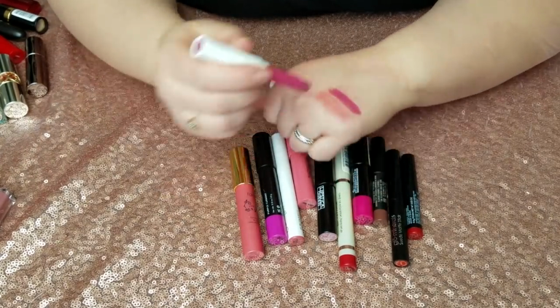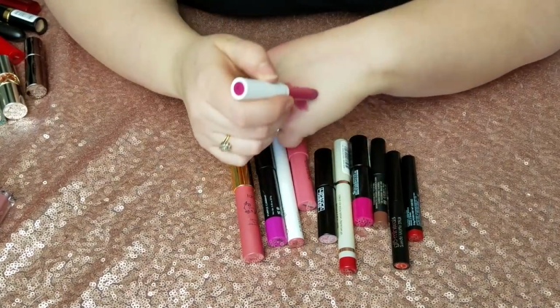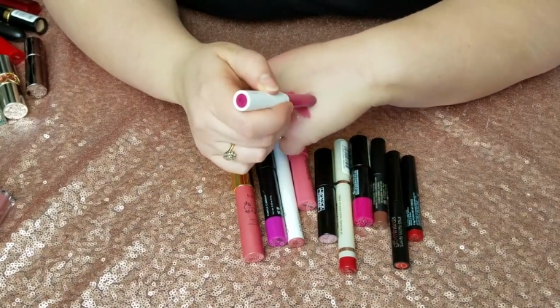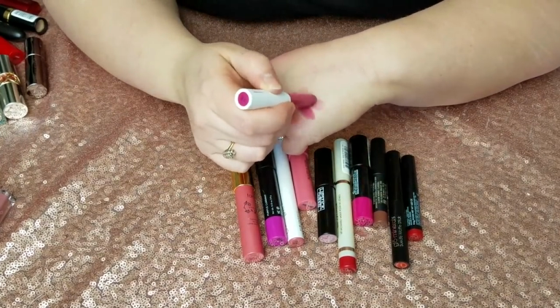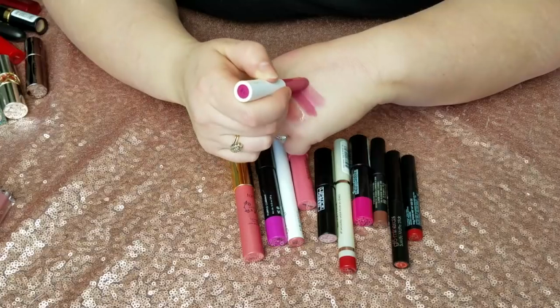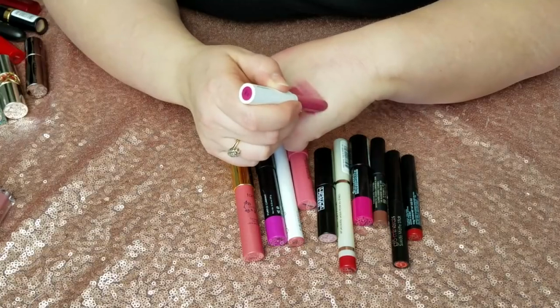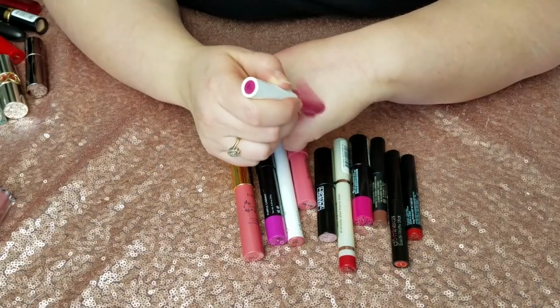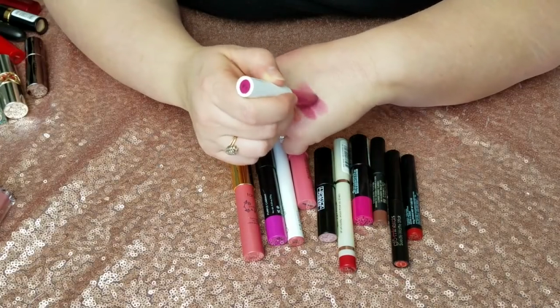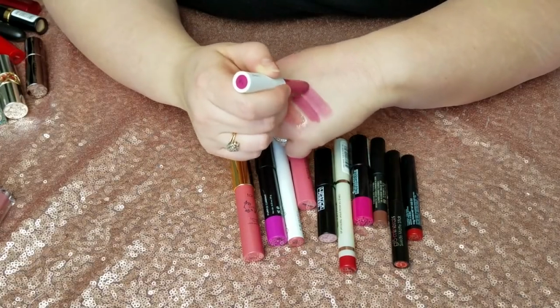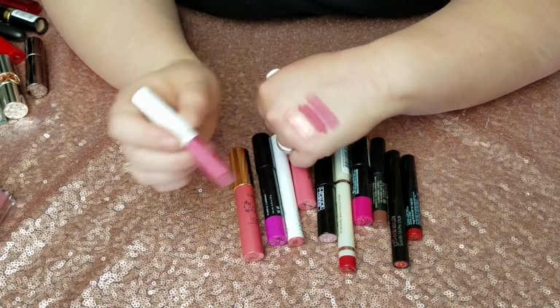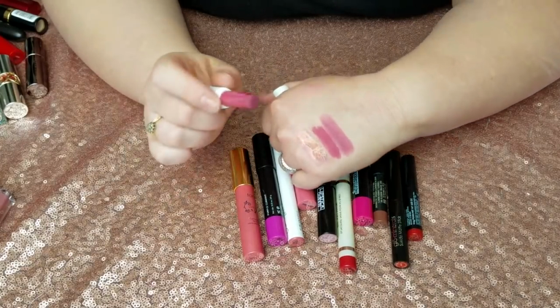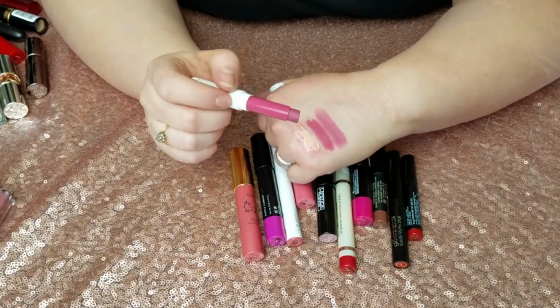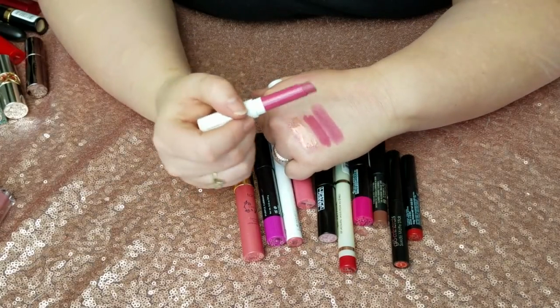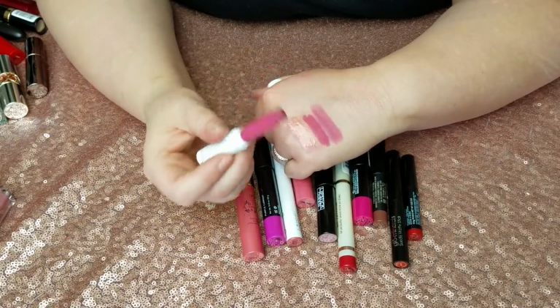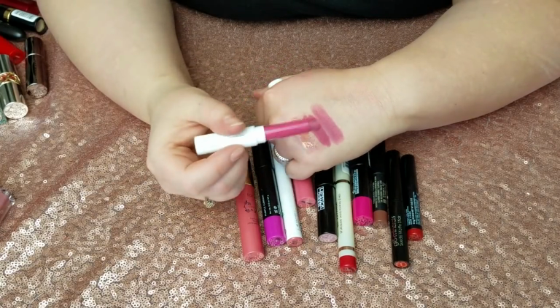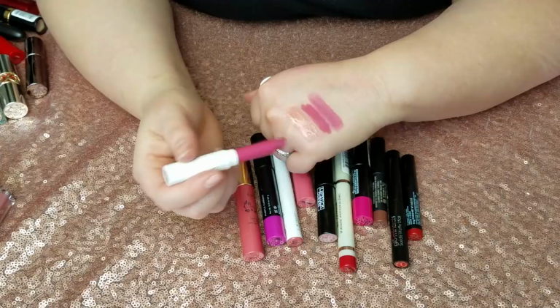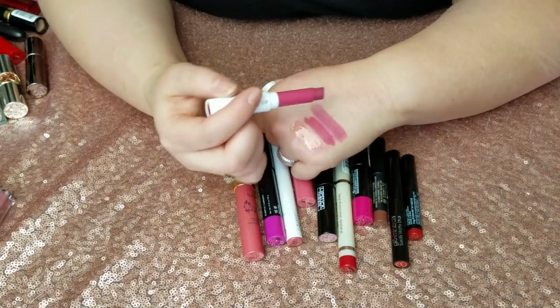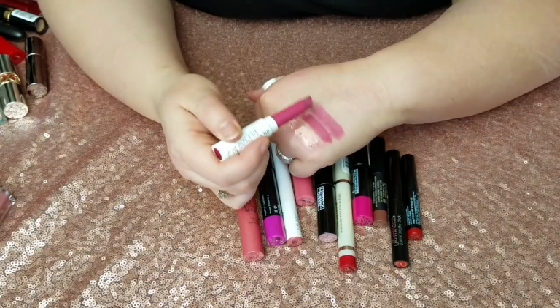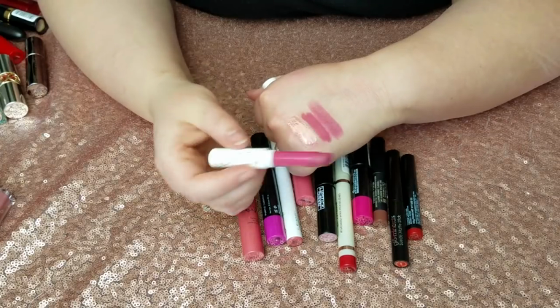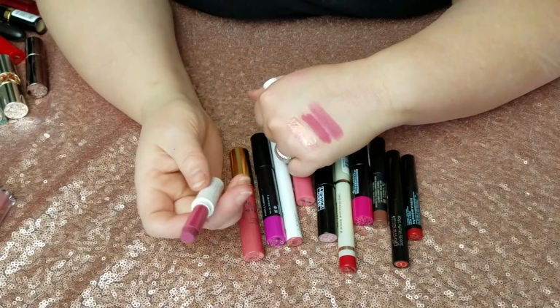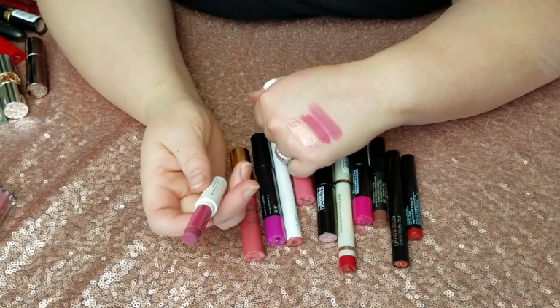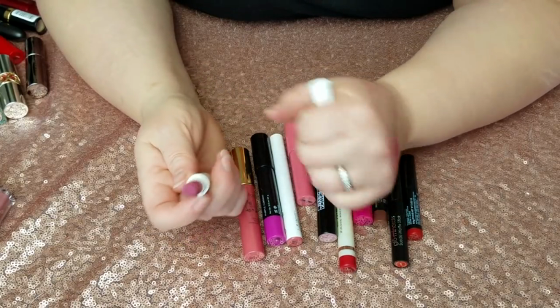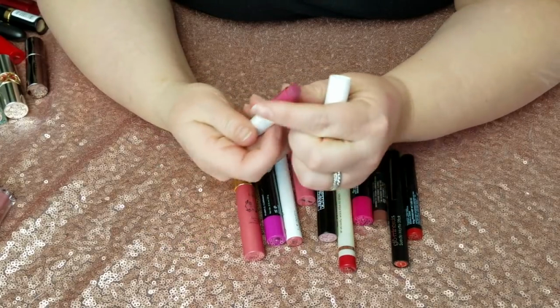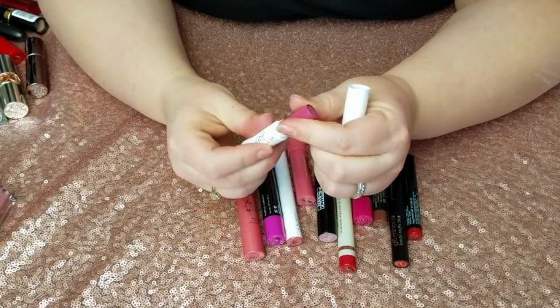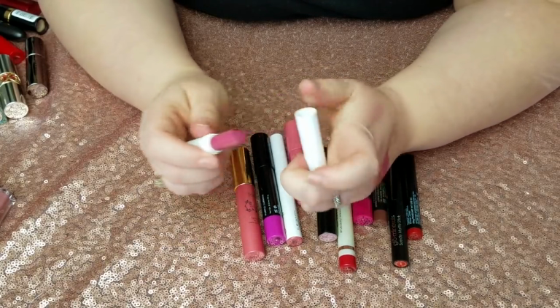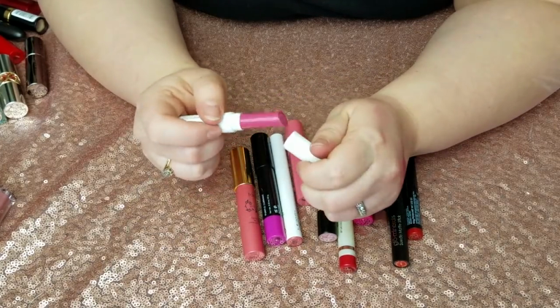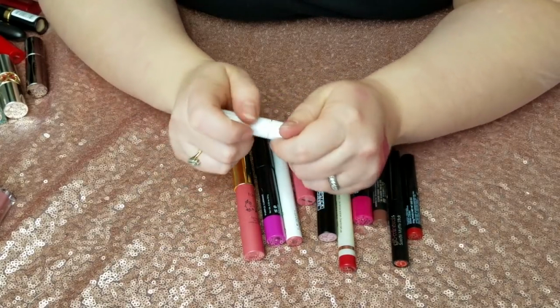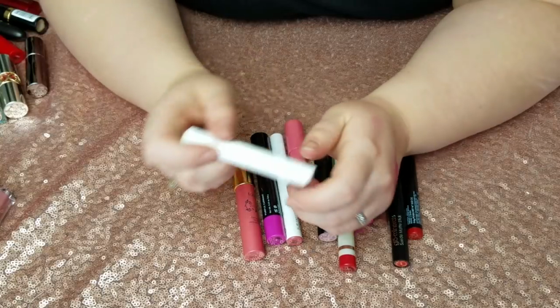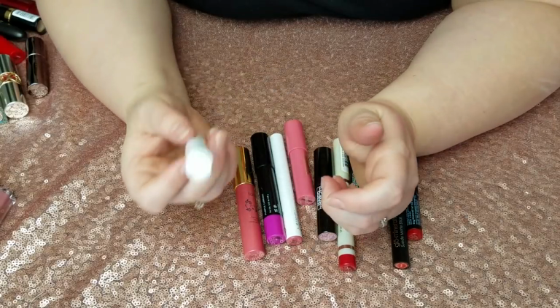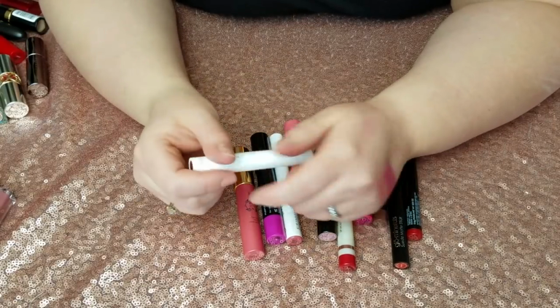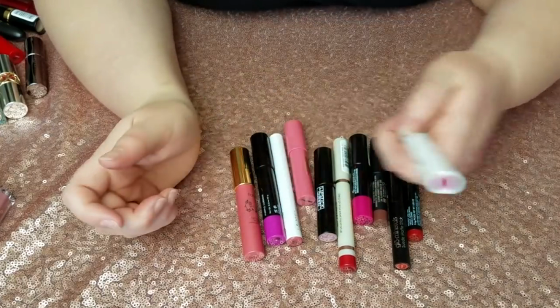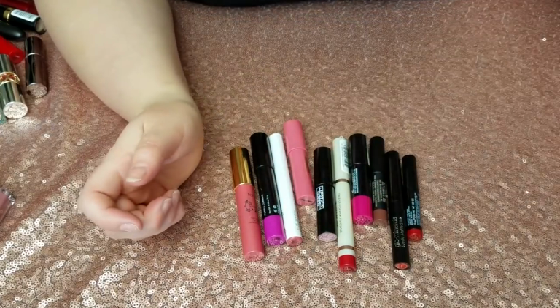Next up is the ColourPop Blotted Lip in Ice Cube. I absolutely loved the color — it looked so pretty, like a nice popsicle-sucking type of color — but it was incredibly drying on my lips, it almost made my lips hurt they were so dry.